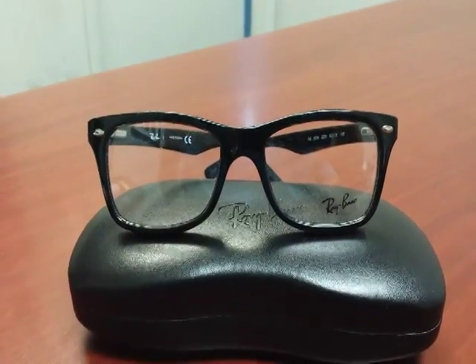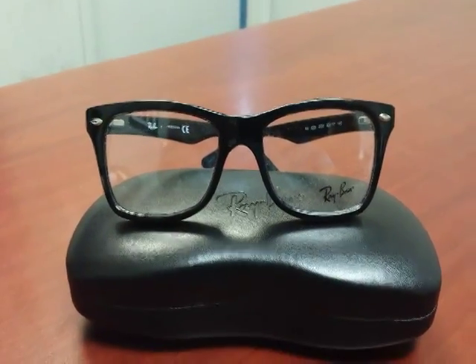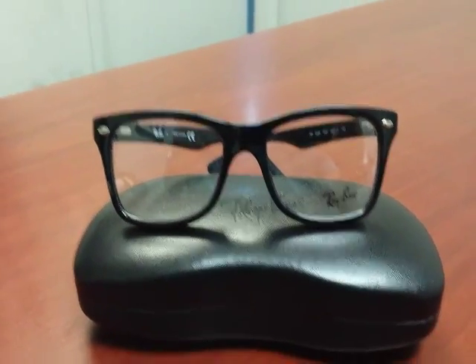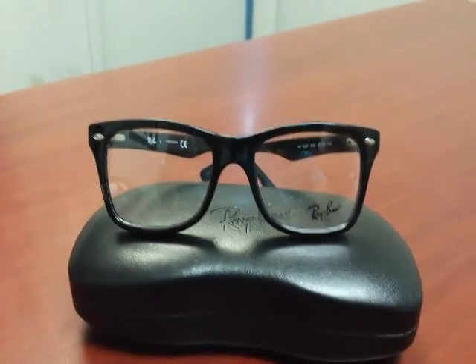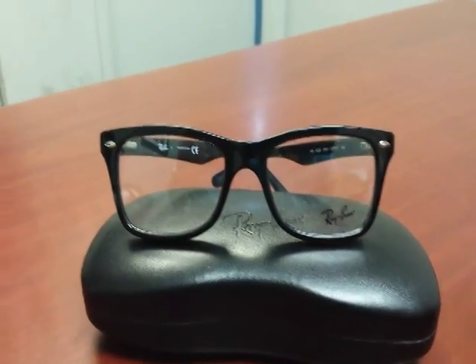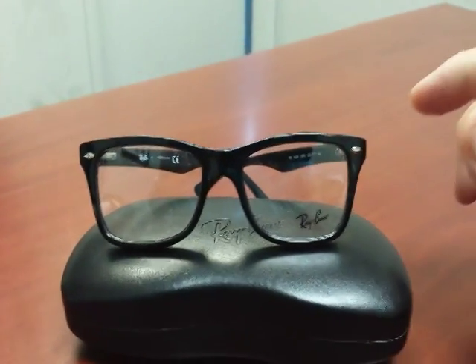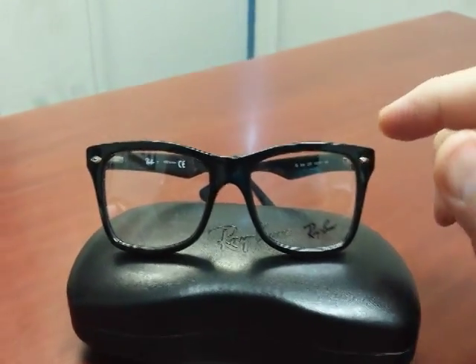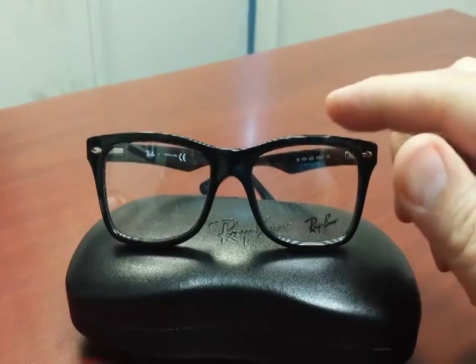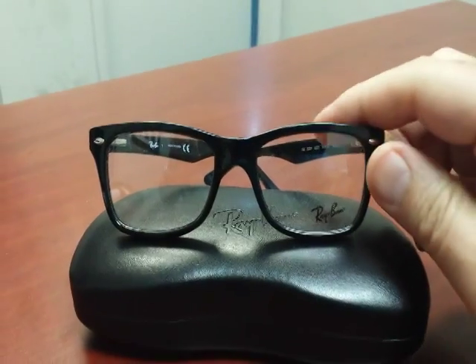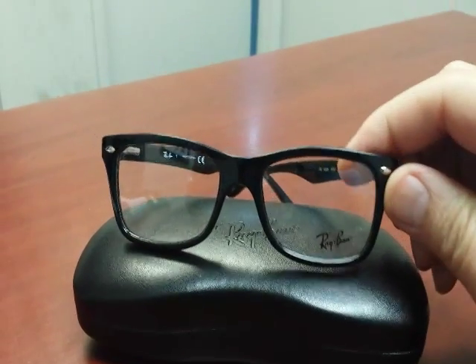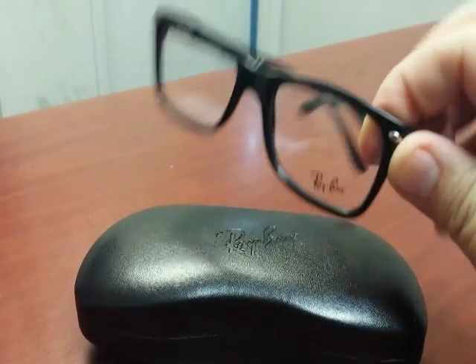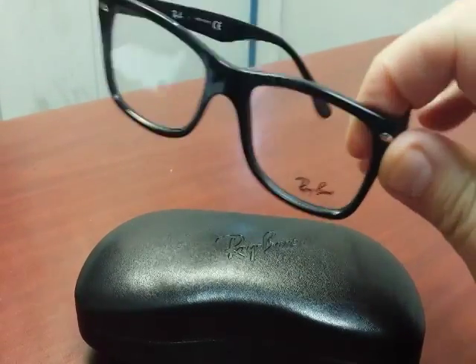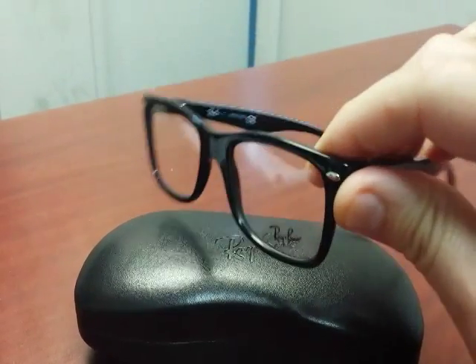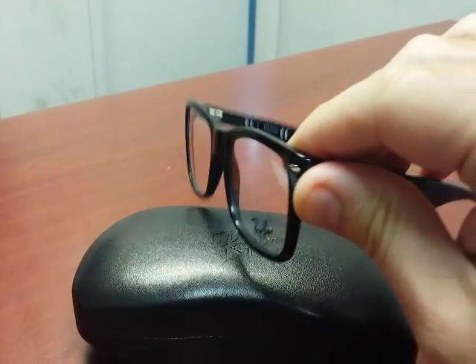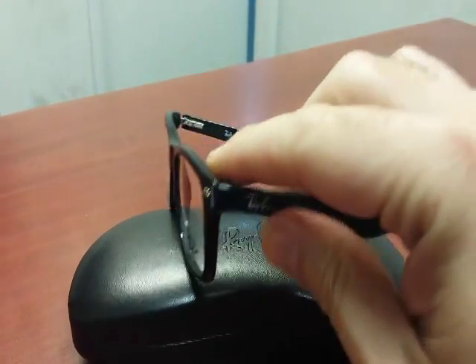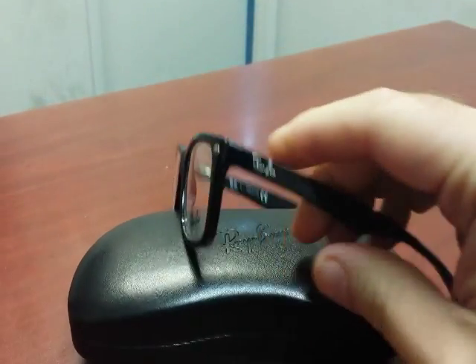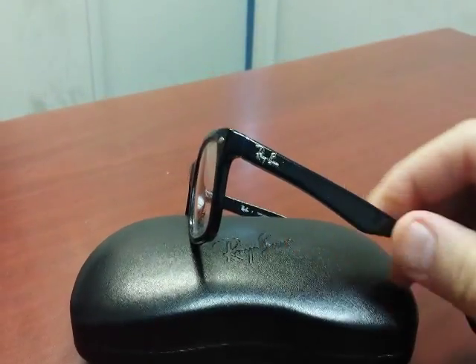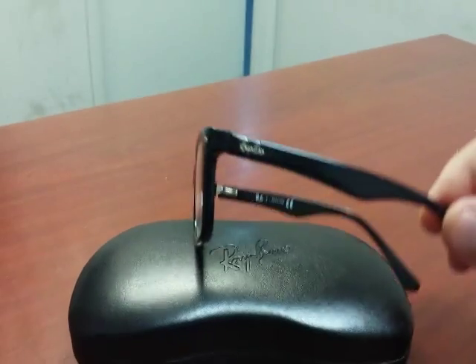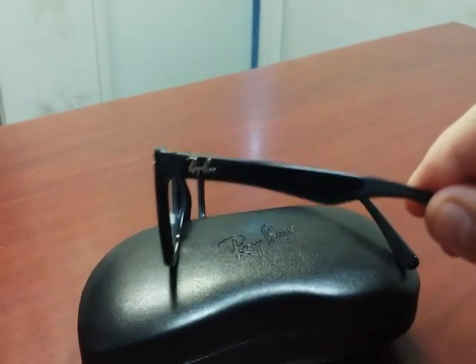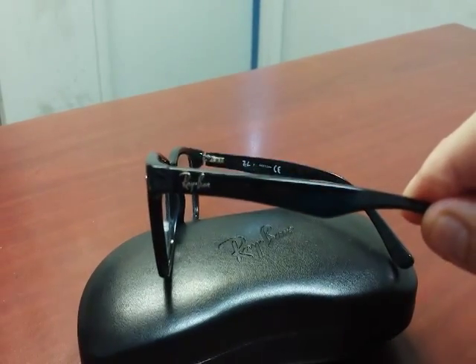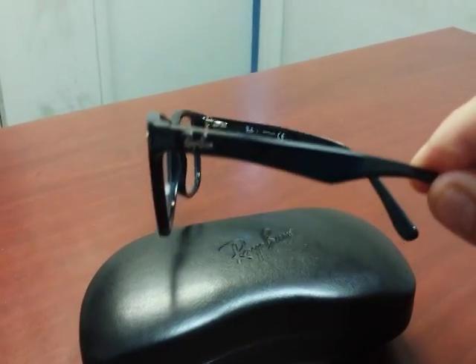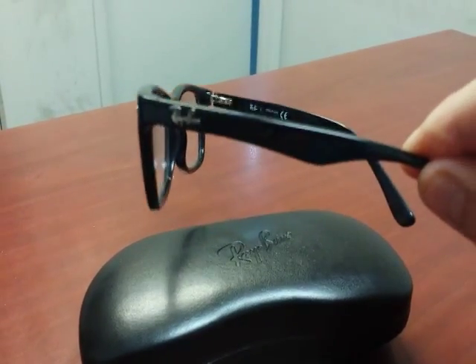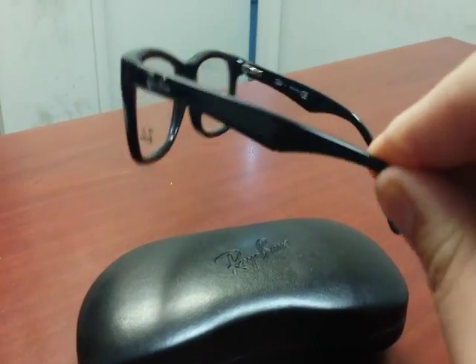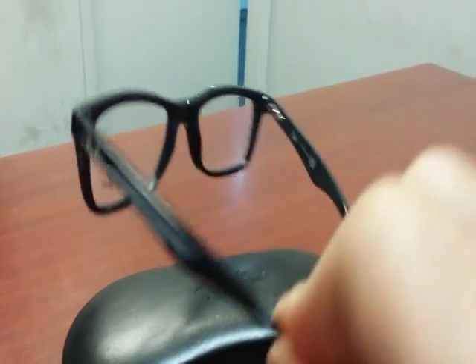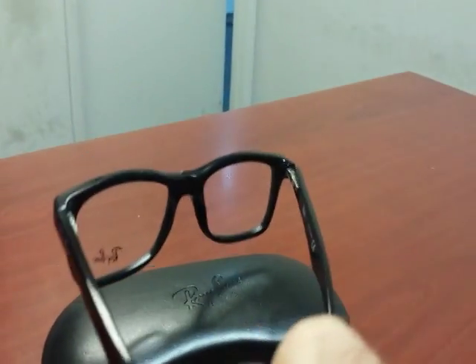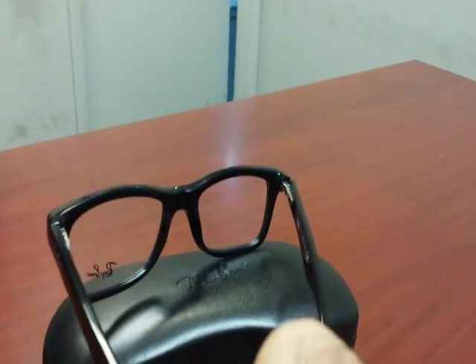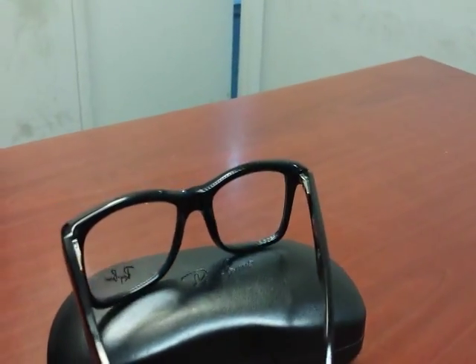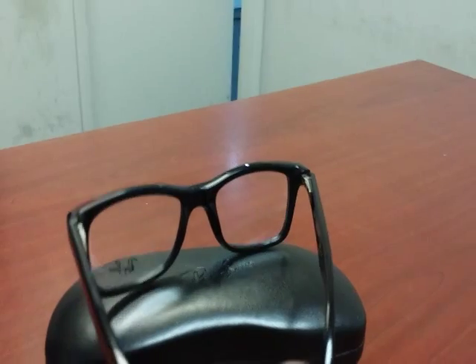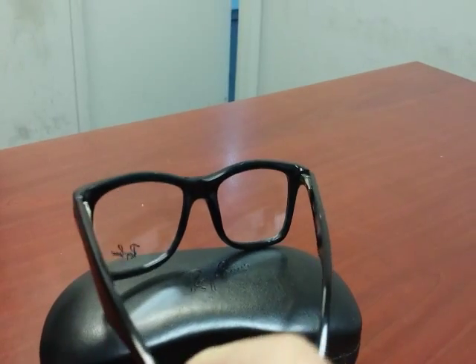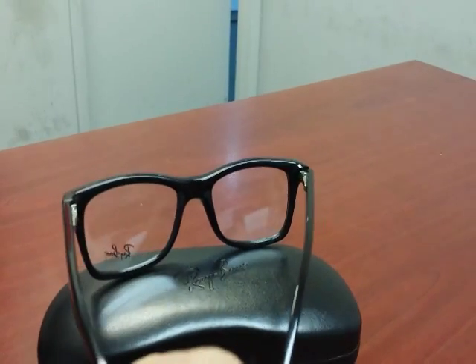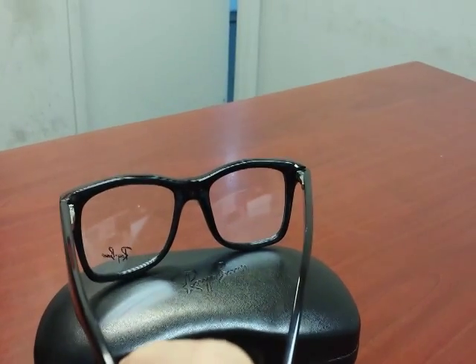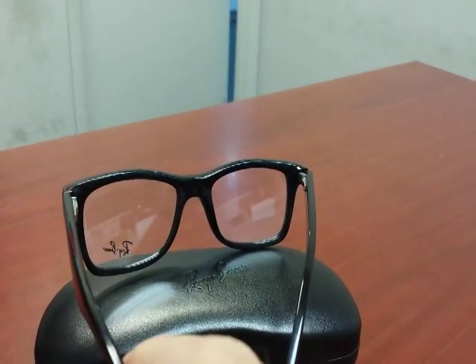This is the Ray-Ban 5228 in color 2000, size 5017. This is a full plastic frame with spring hinges and round edges and a saddle bridge. Very retro and very stylish.